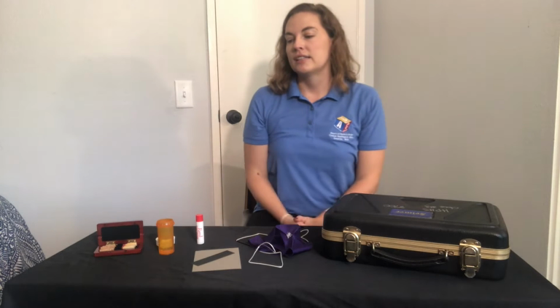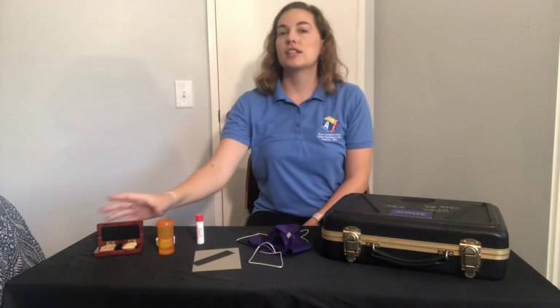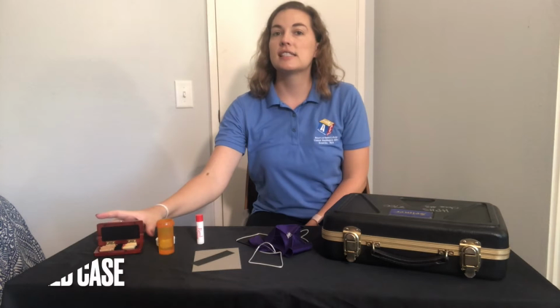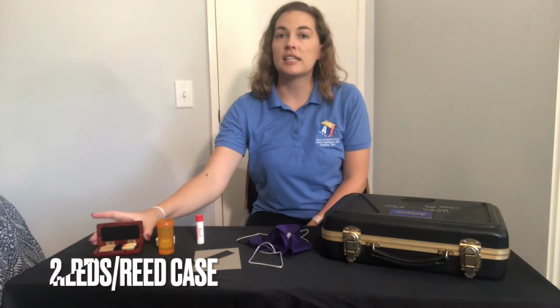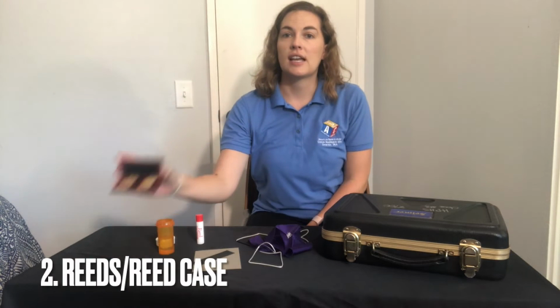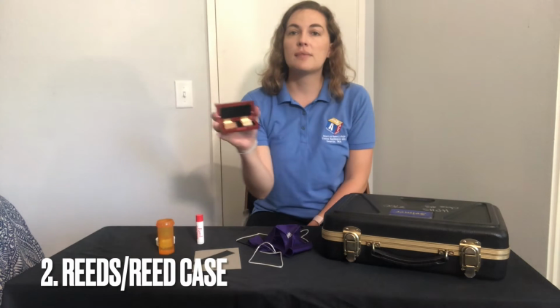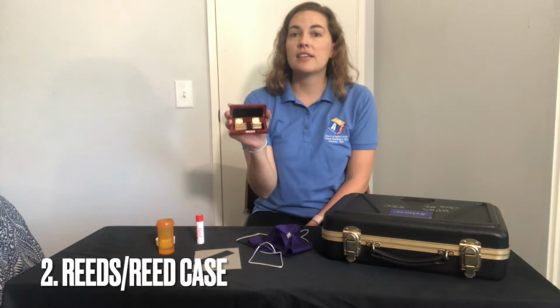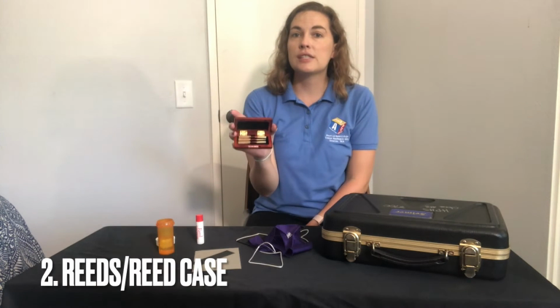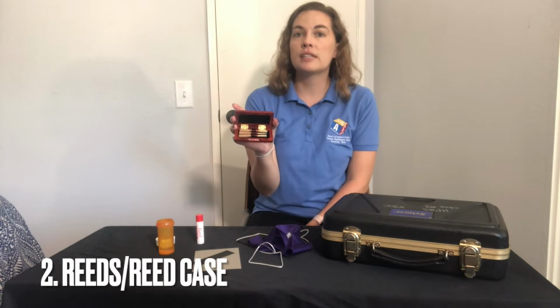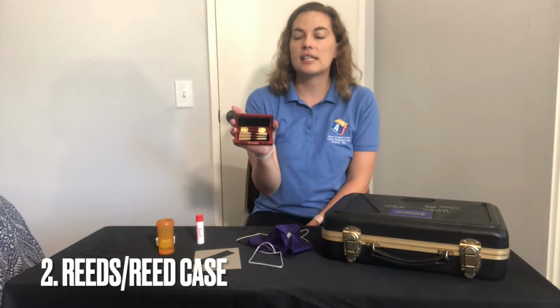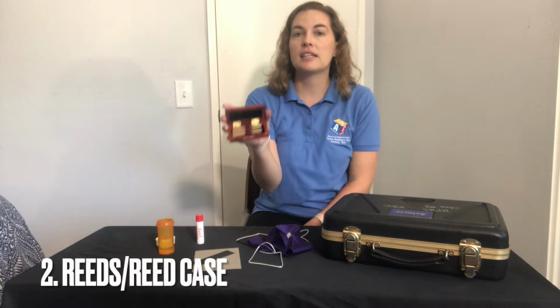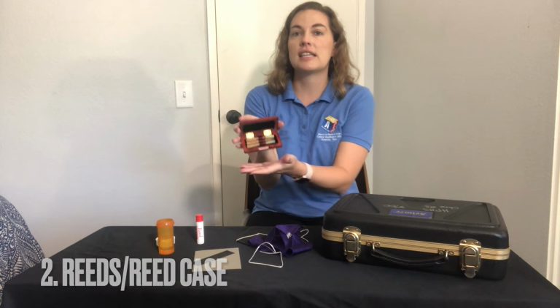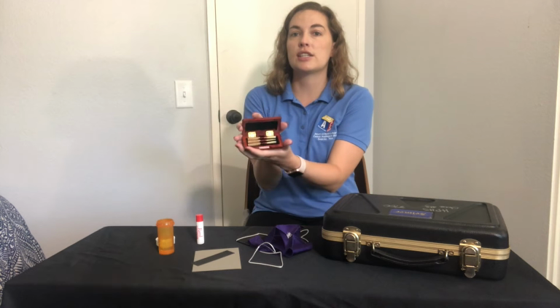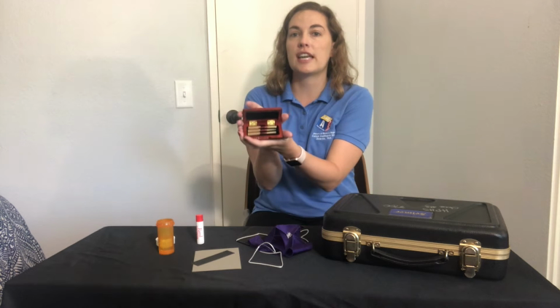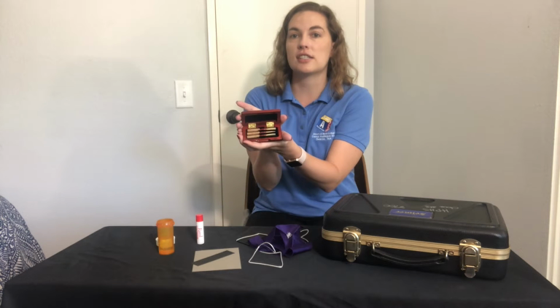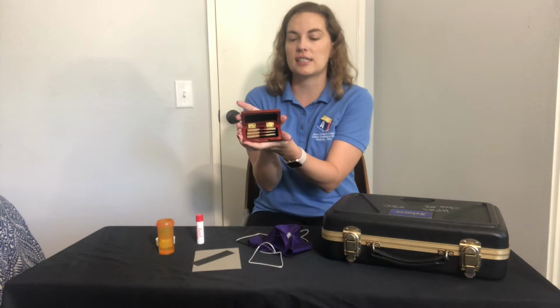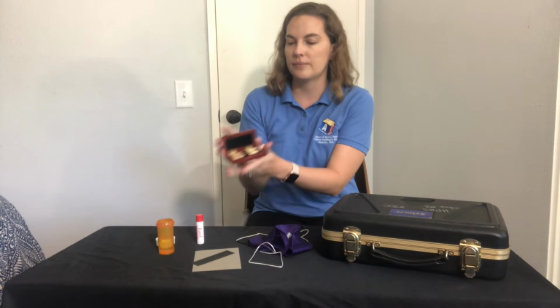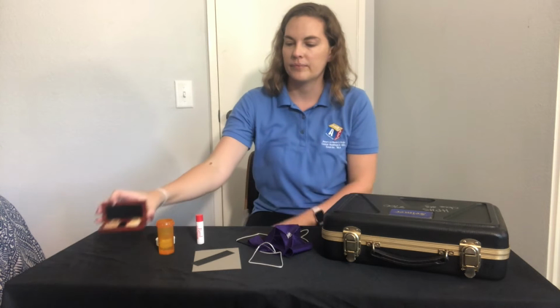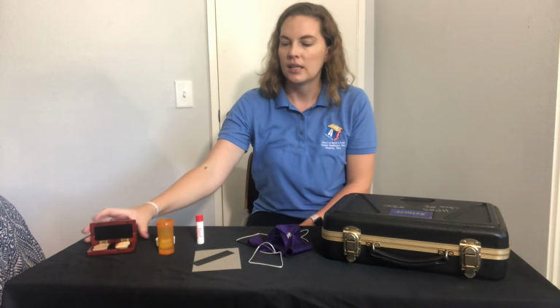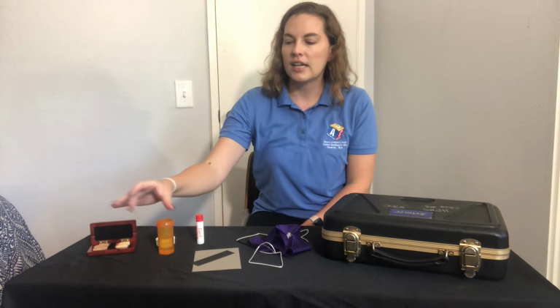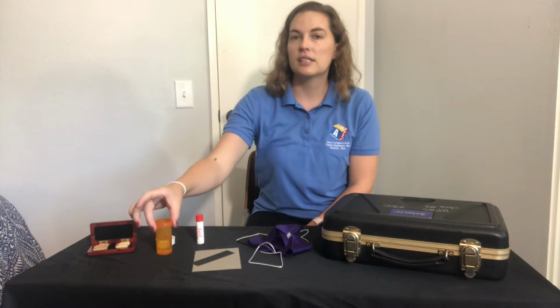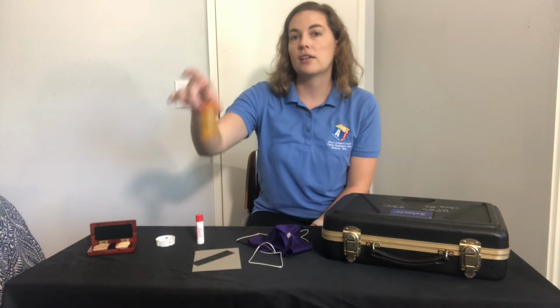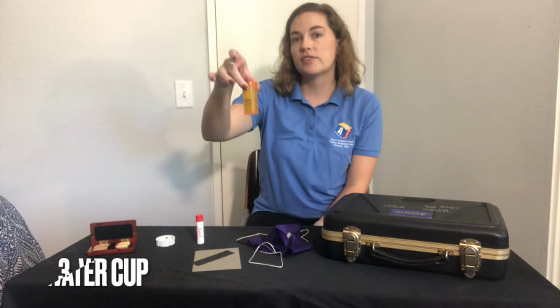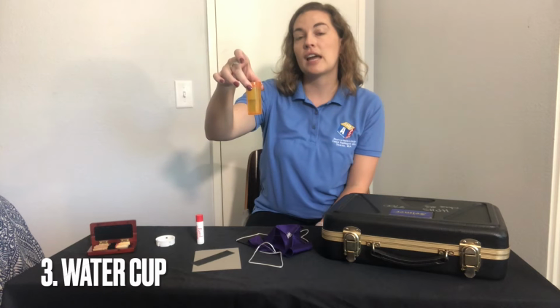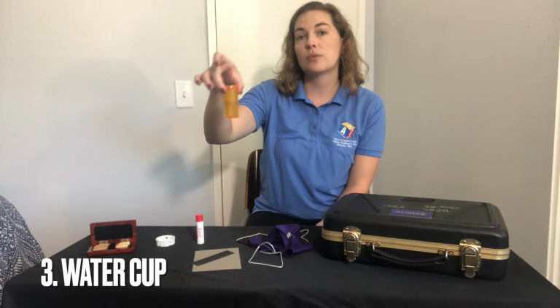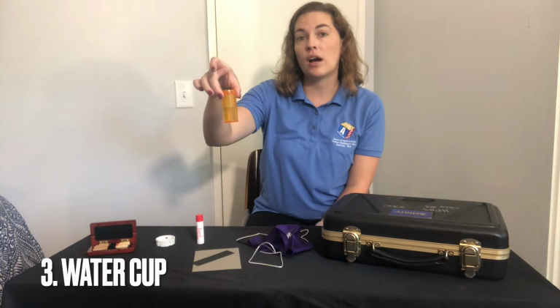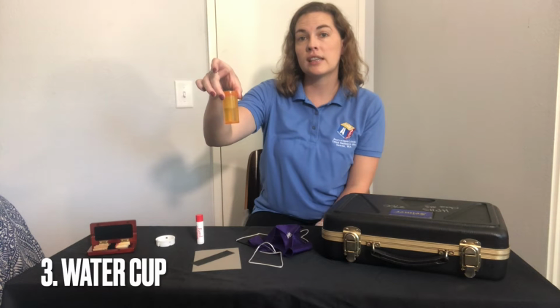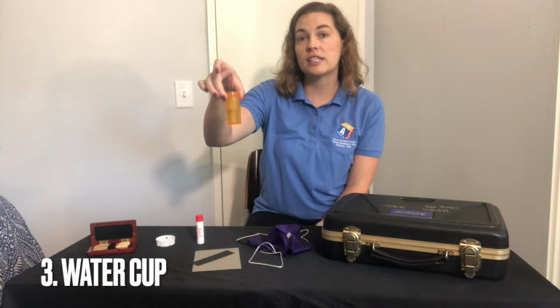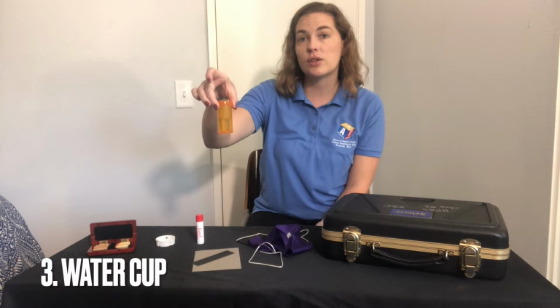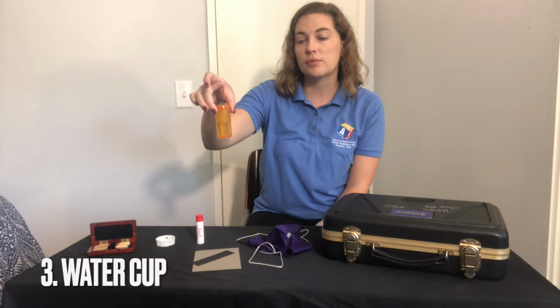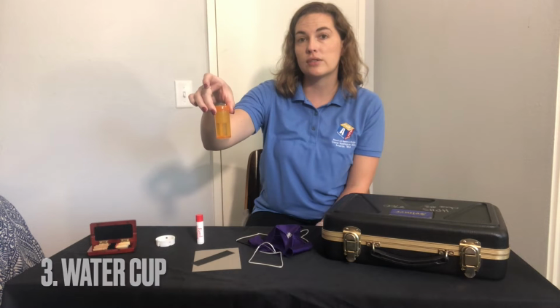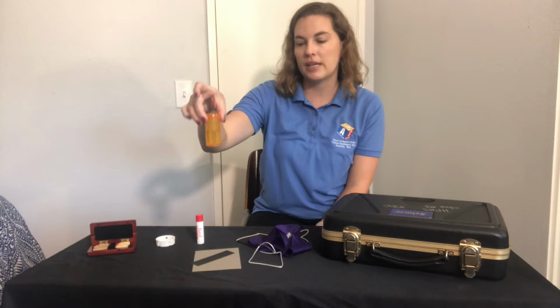Next you're going to need some reeds. I recommend having at least three reeds at a time in a nice, safe, secure case just like this one. Next you'll need a small cup of some kind that you can put water in, which you'll need to soak your reed before you start playing.